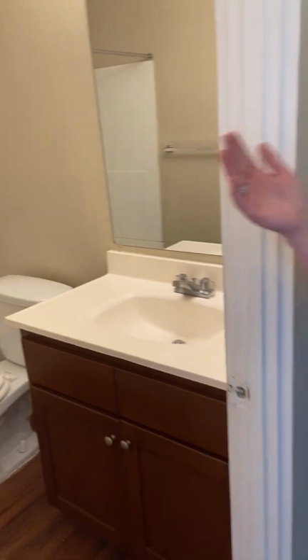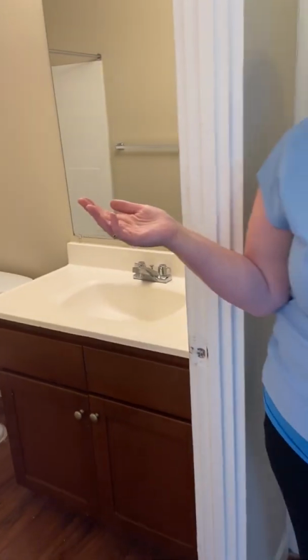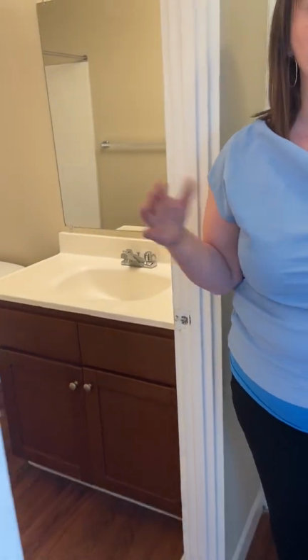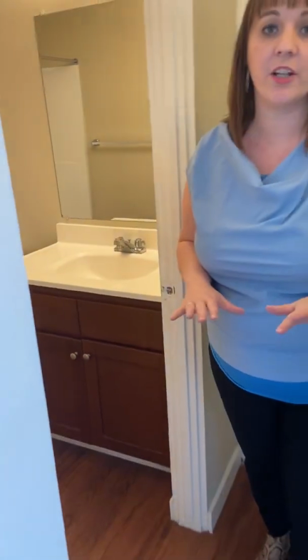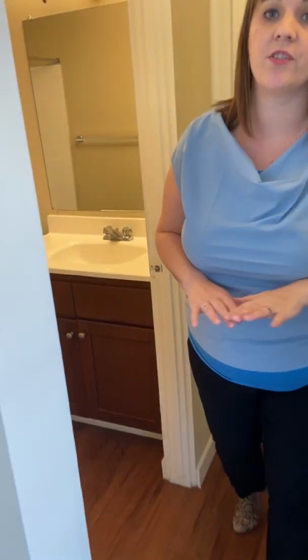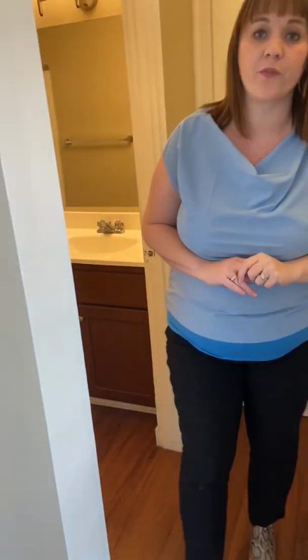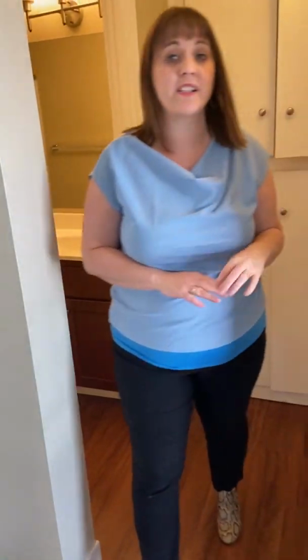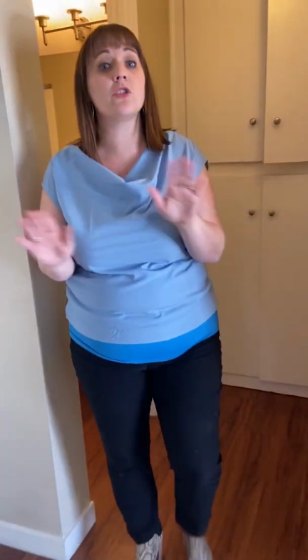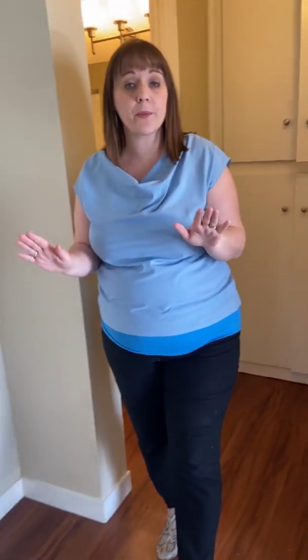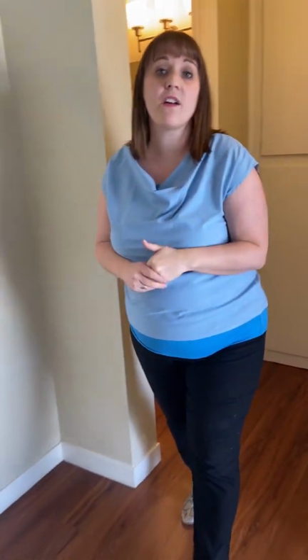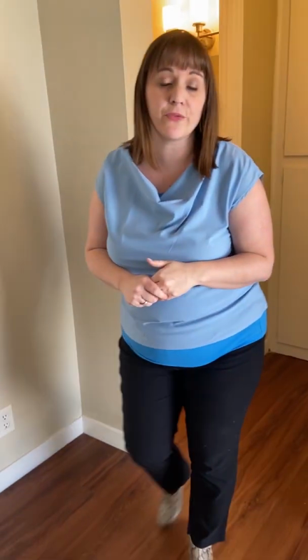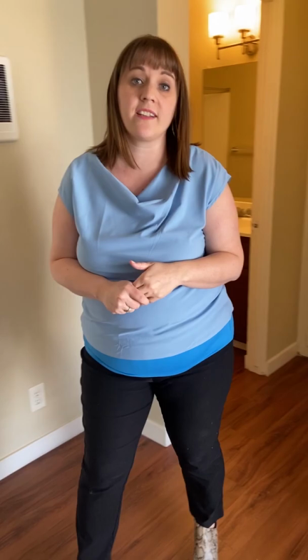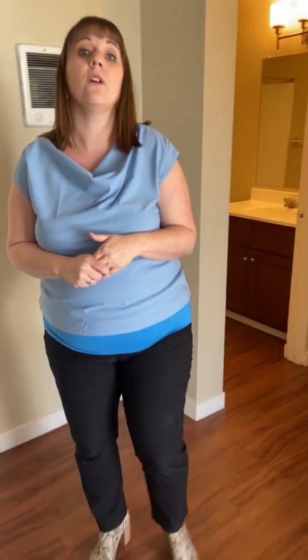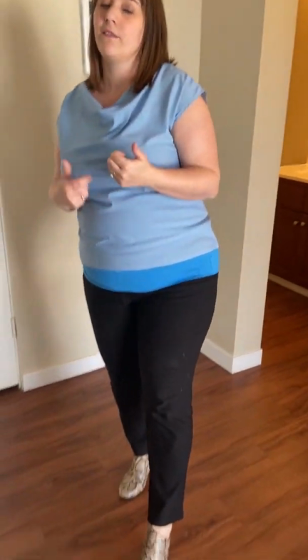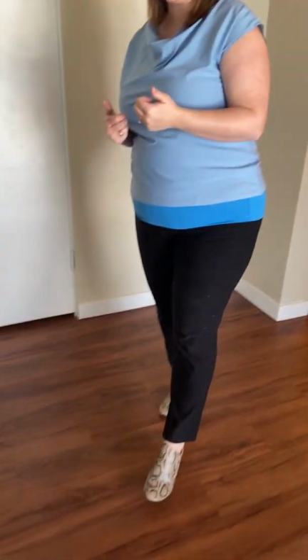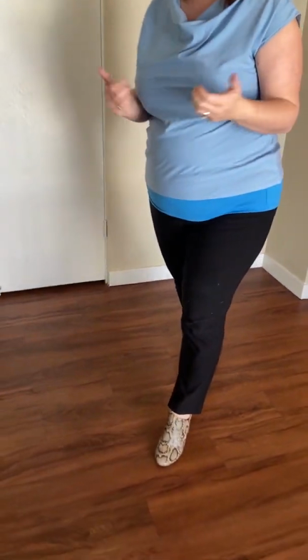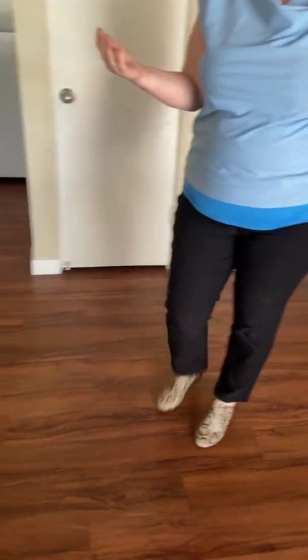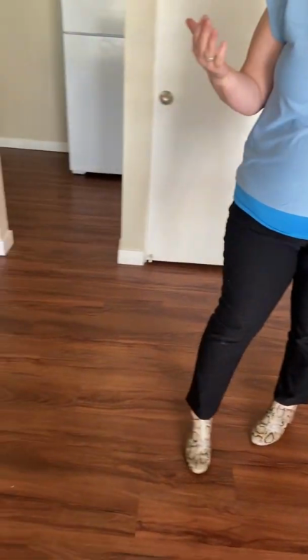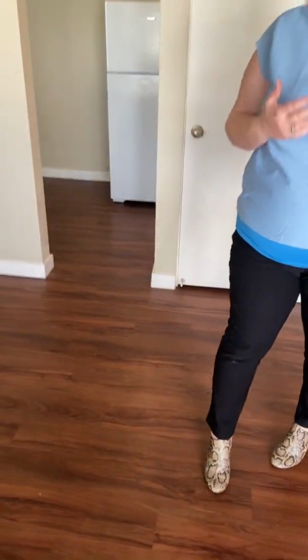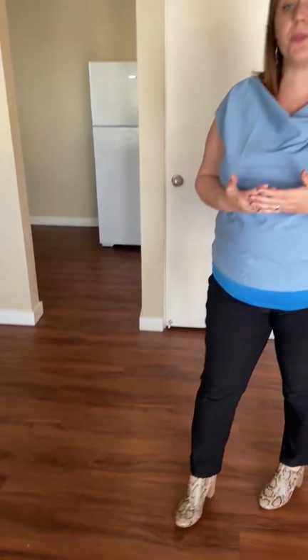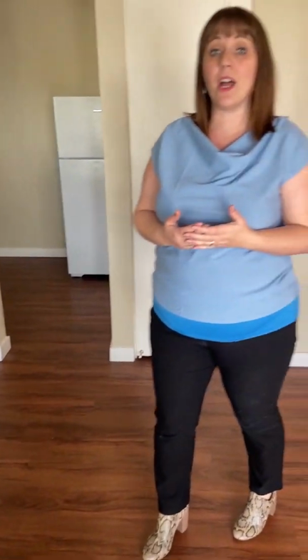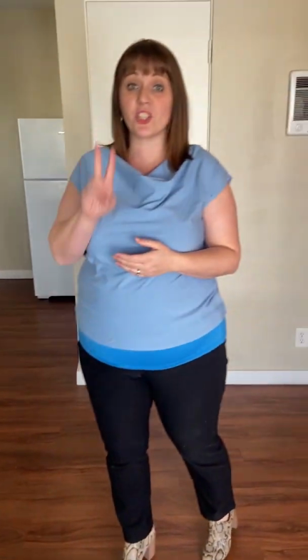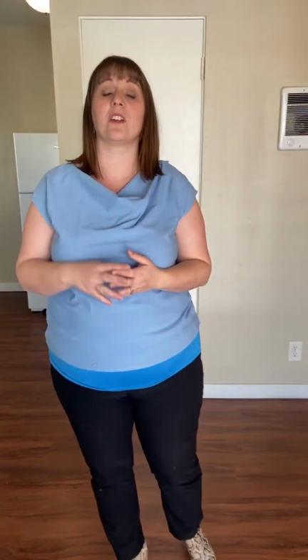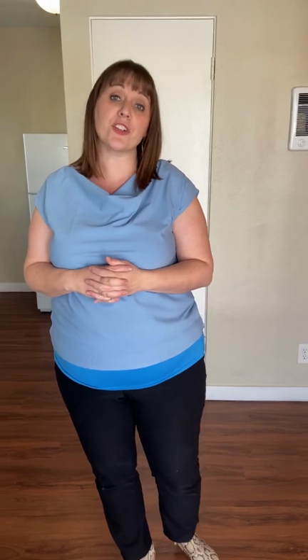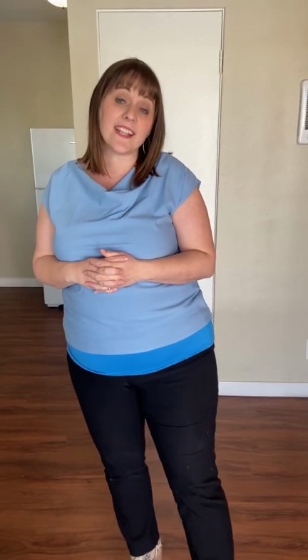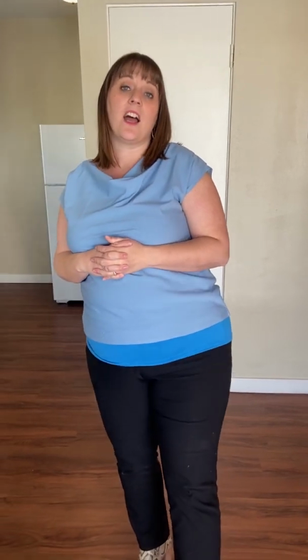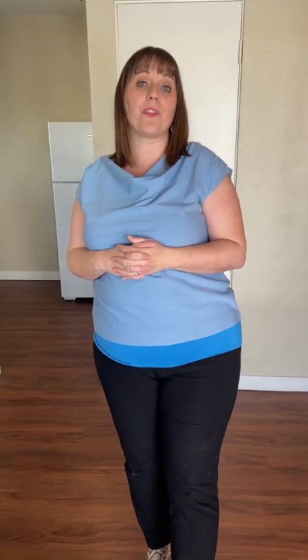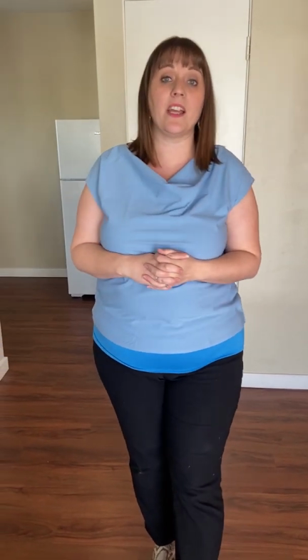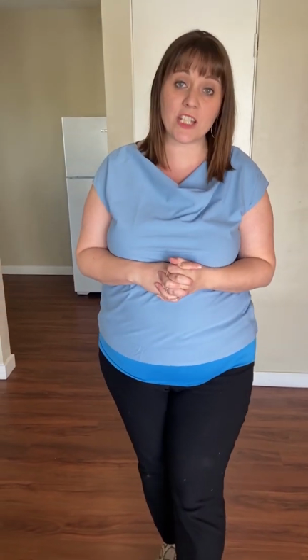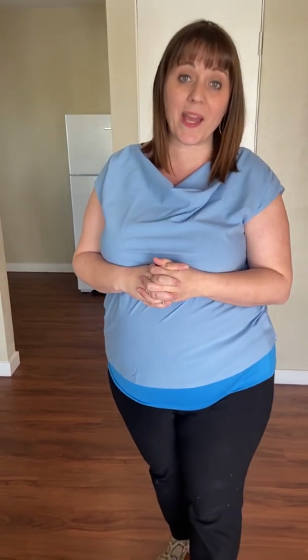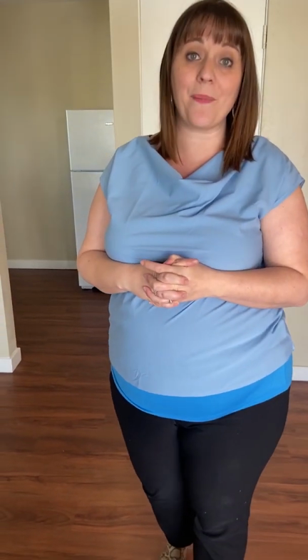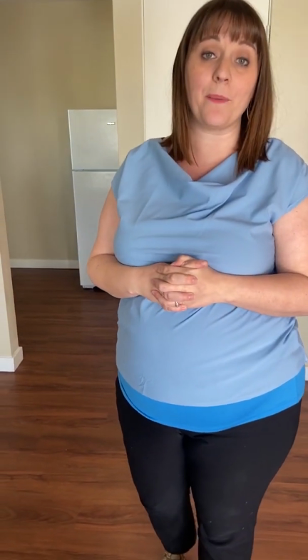A very cool thing about our studios is there is no carpet — it's all vinyl flooring. Very helpful if you have pets, because we do allow up to two dogs or cats with an additional deposit and monthly pet fee.